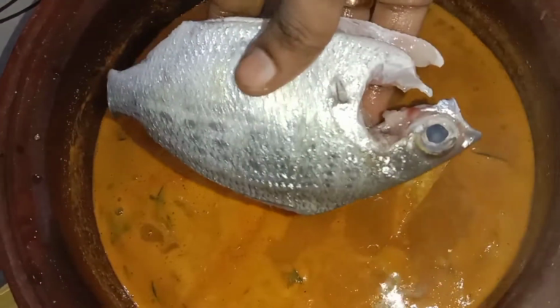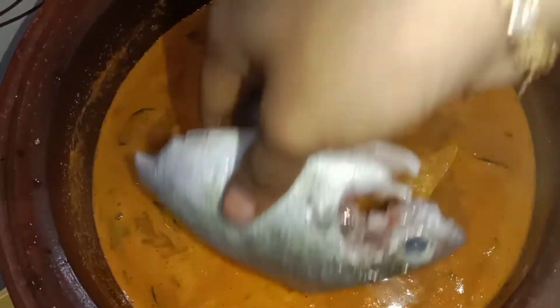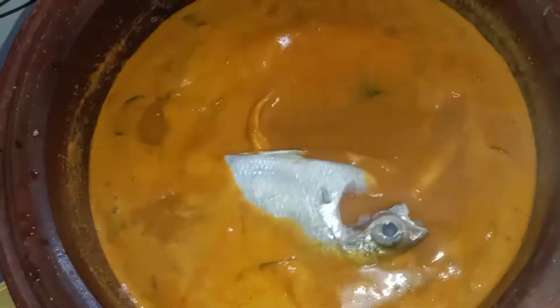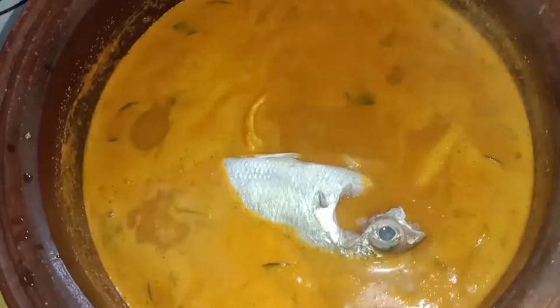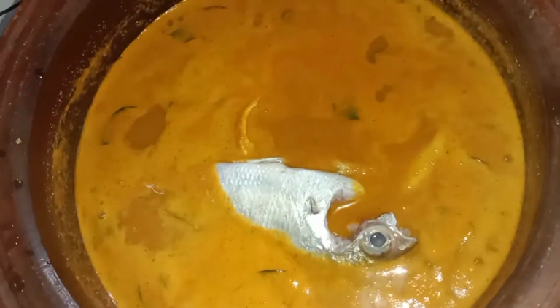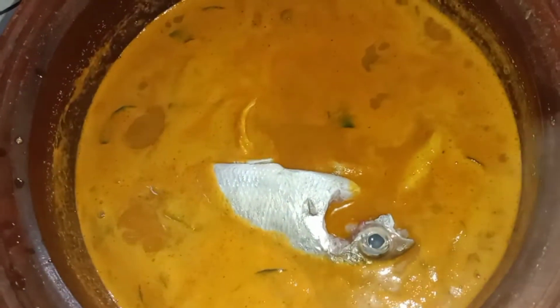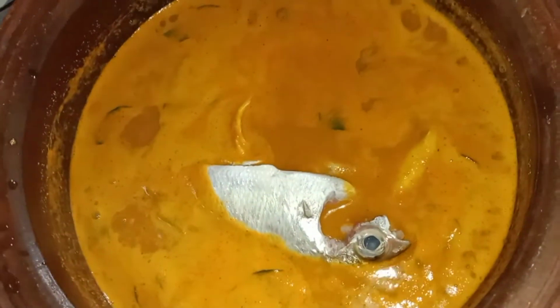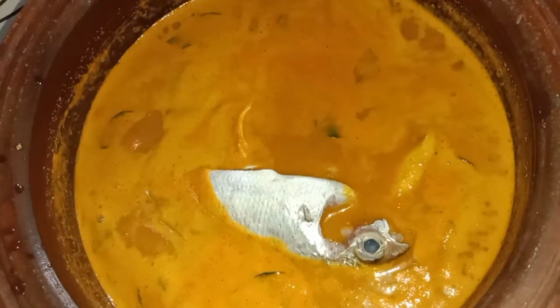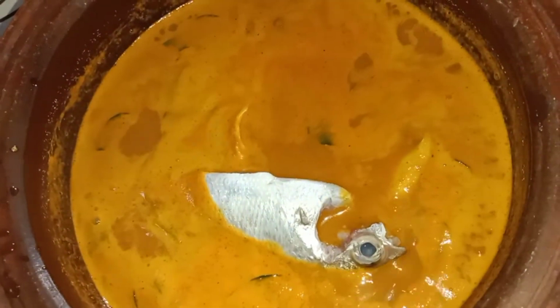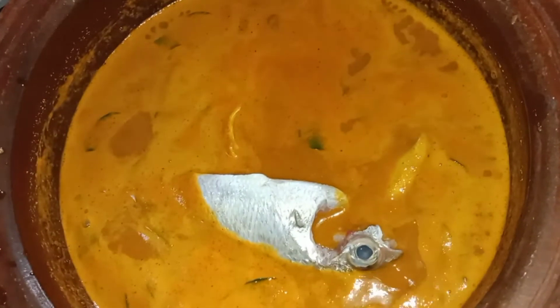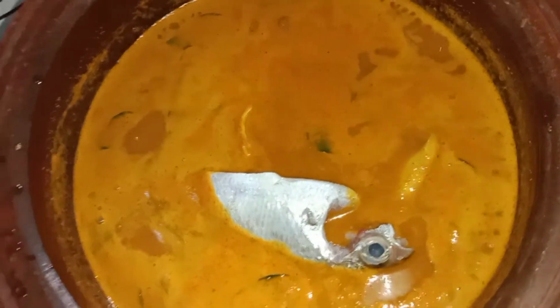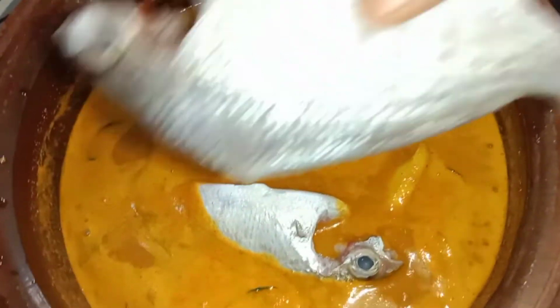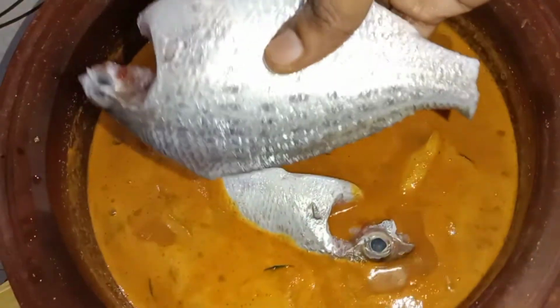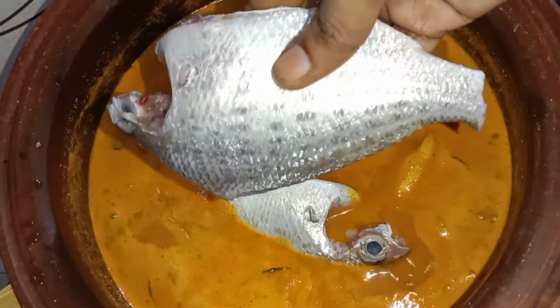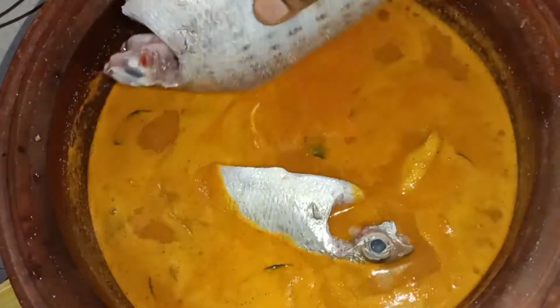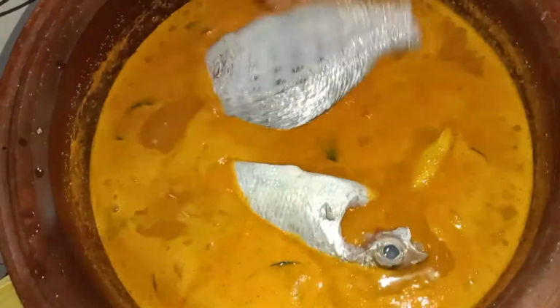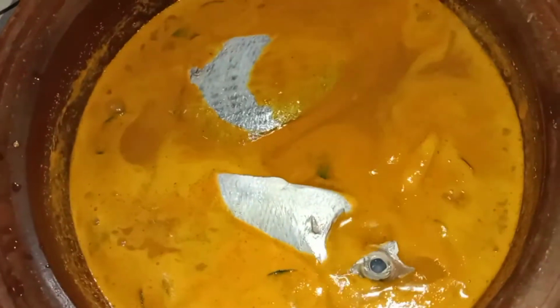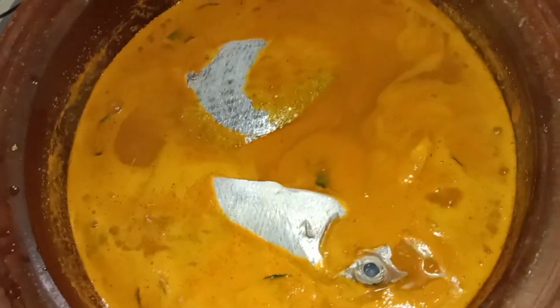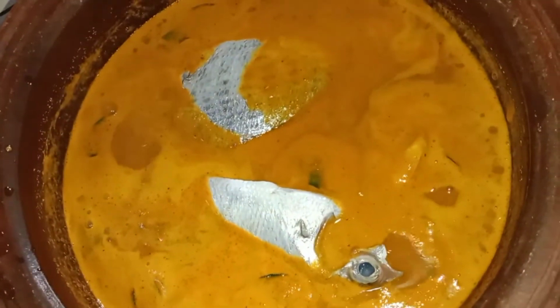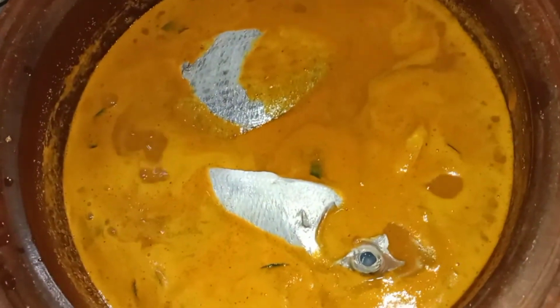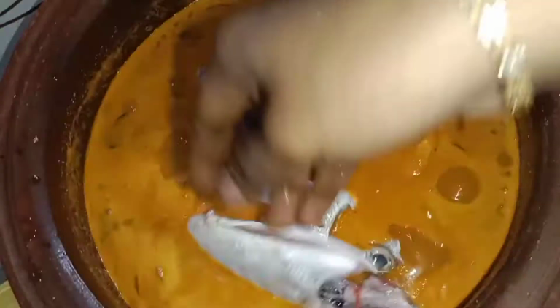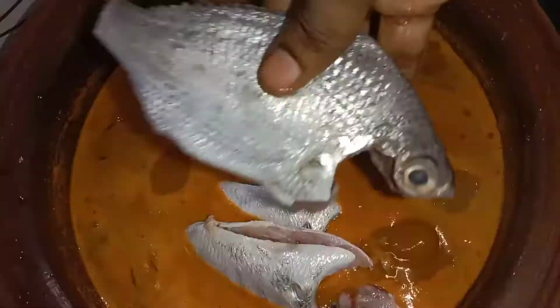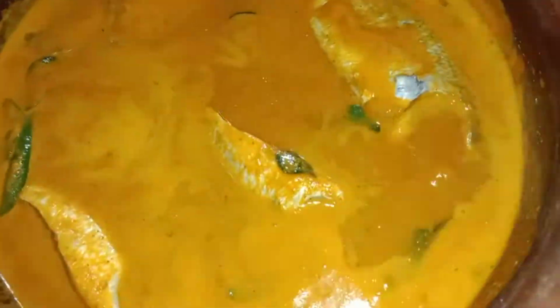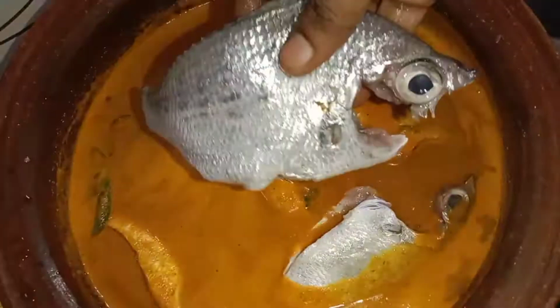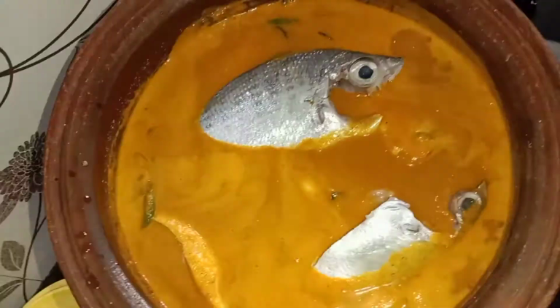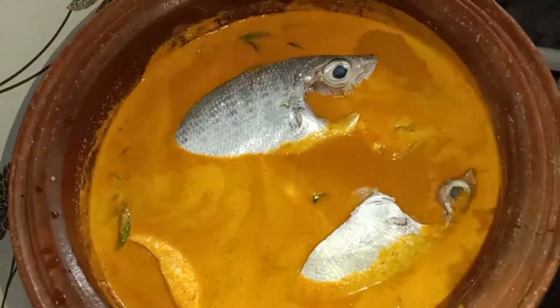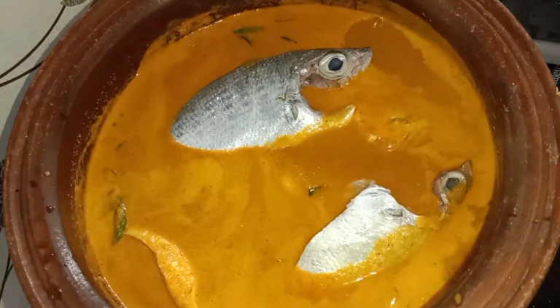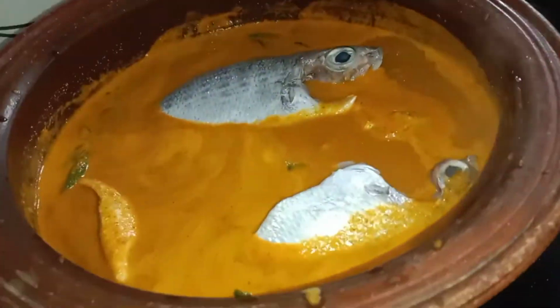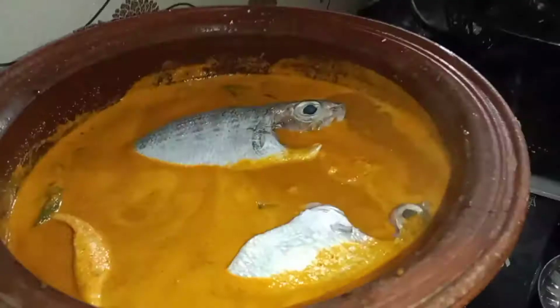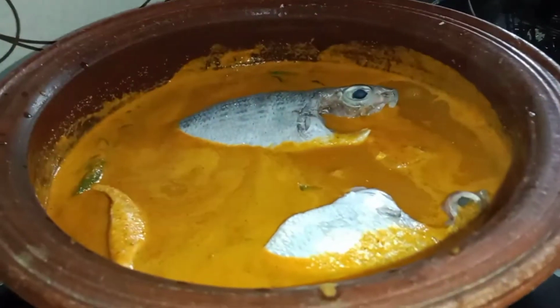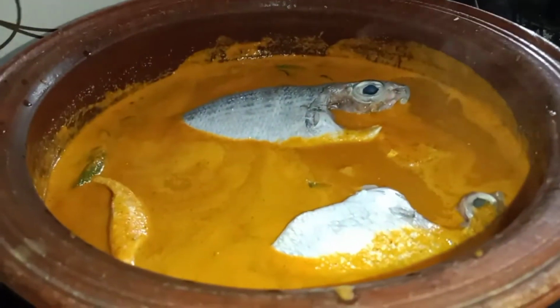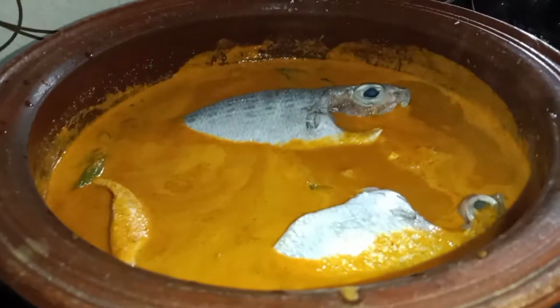The fish columbu is very tasty, friends. The fish is one-on-one. Let's put it on medium flame and do this.